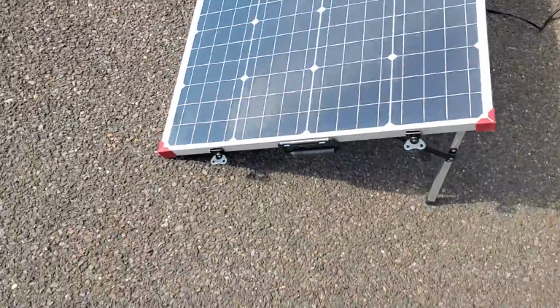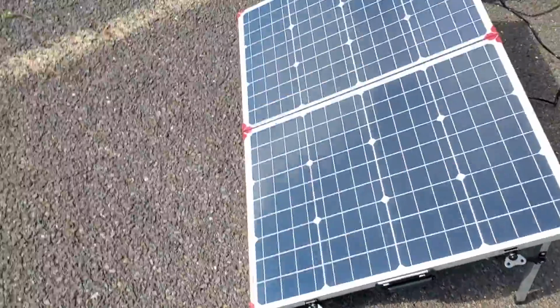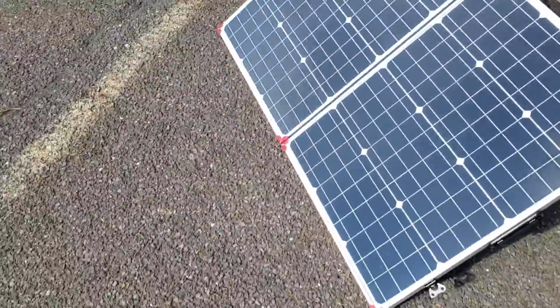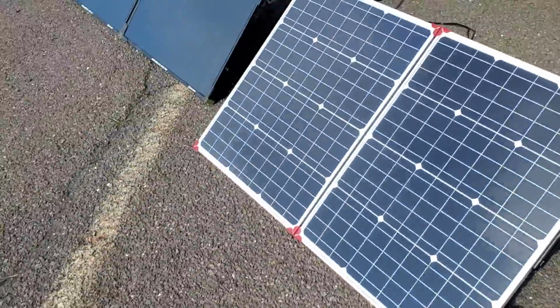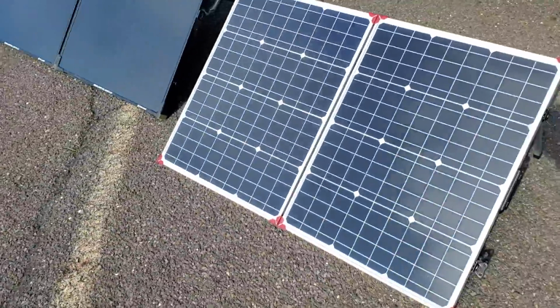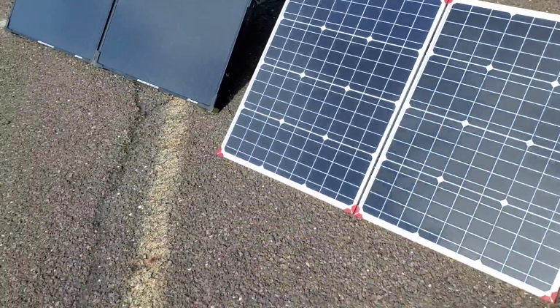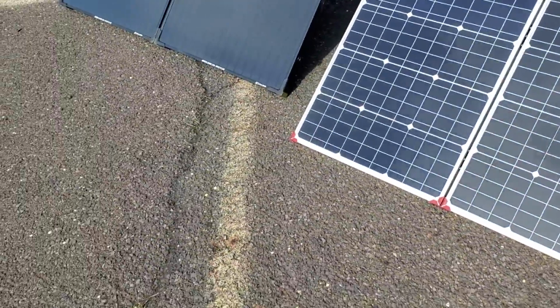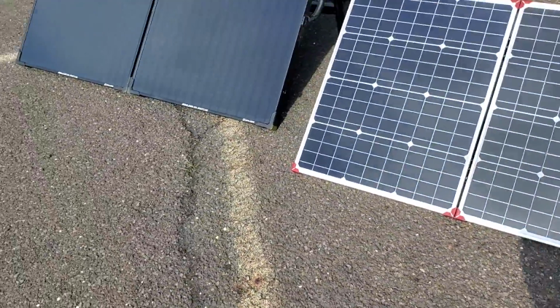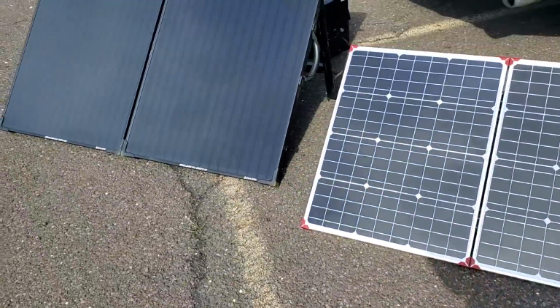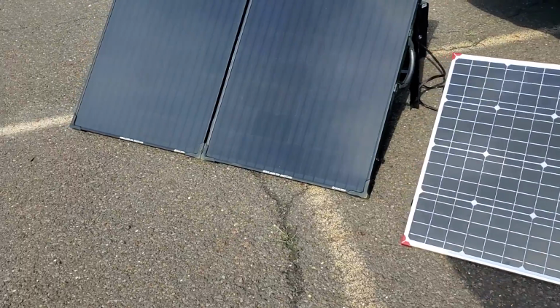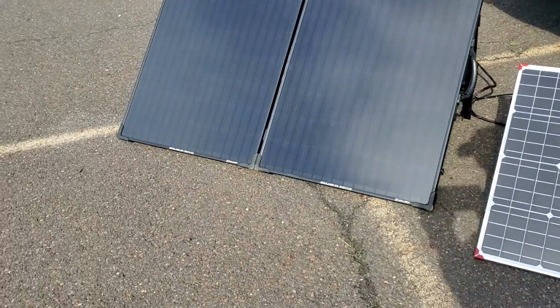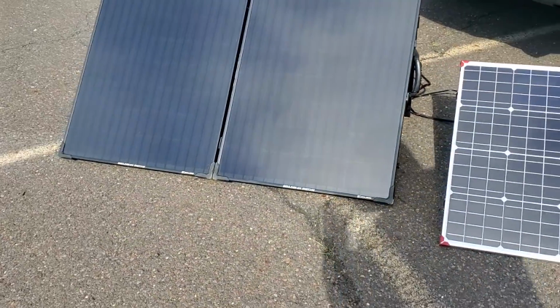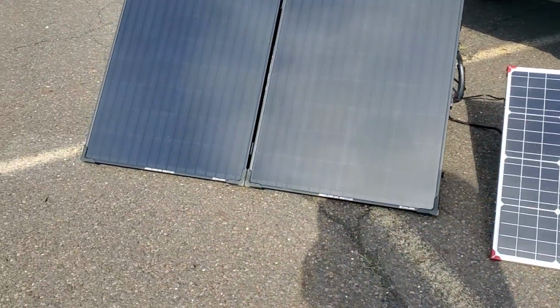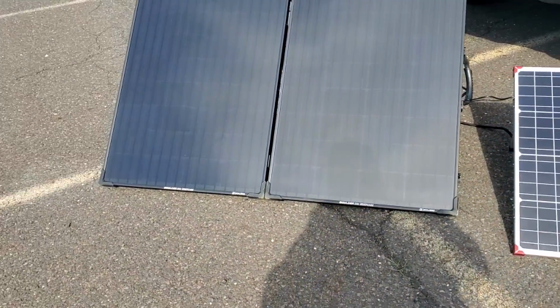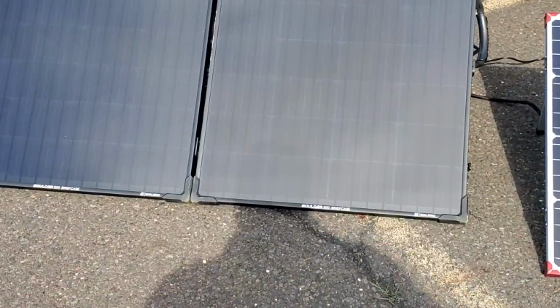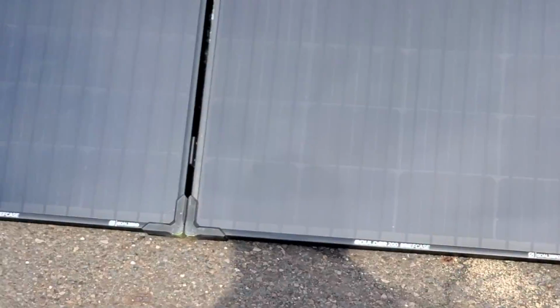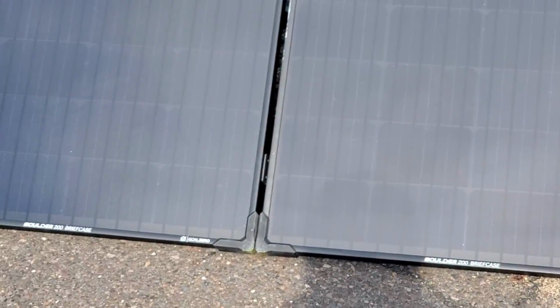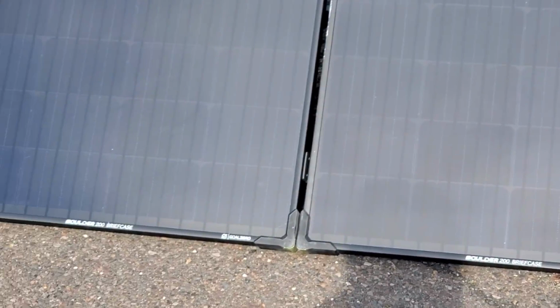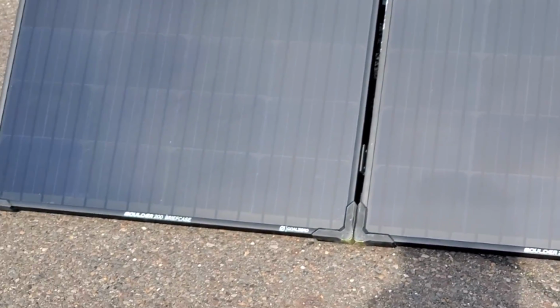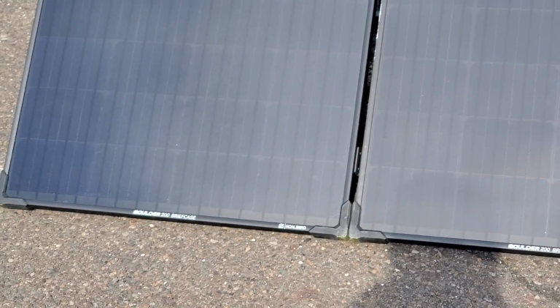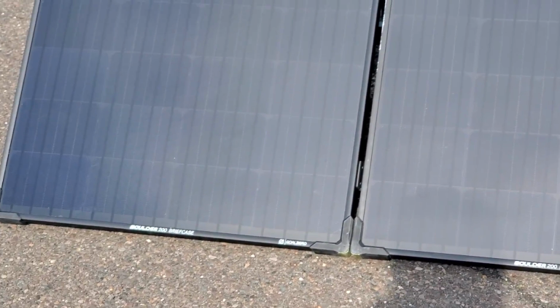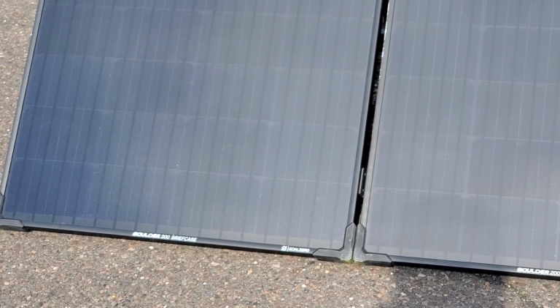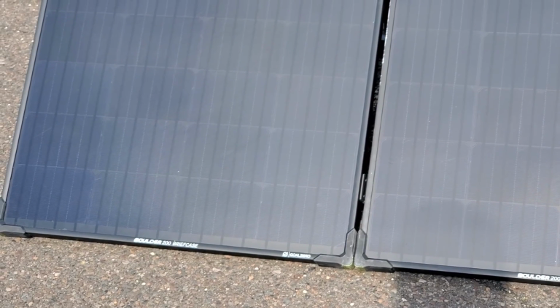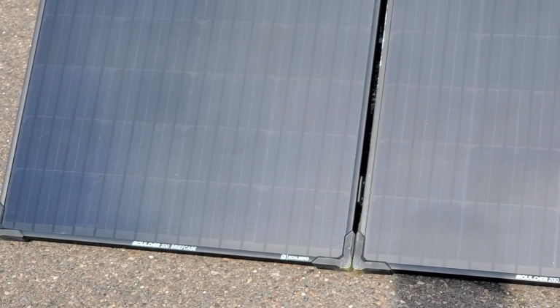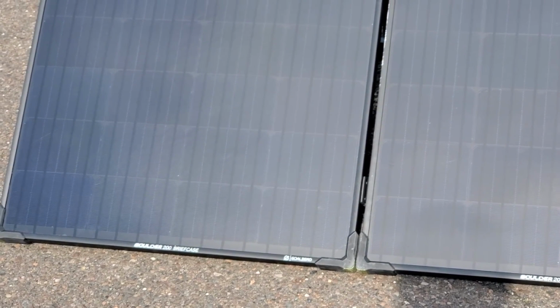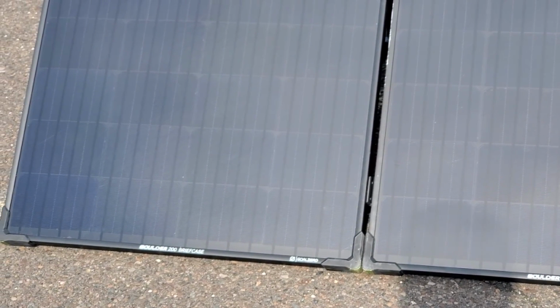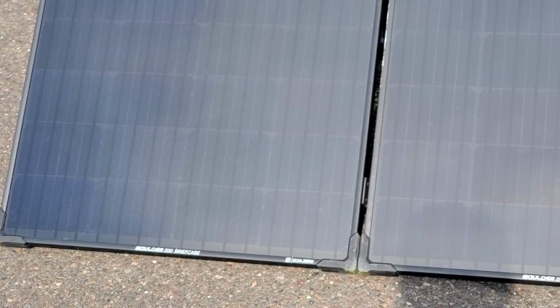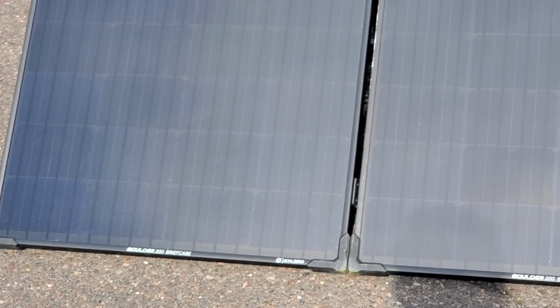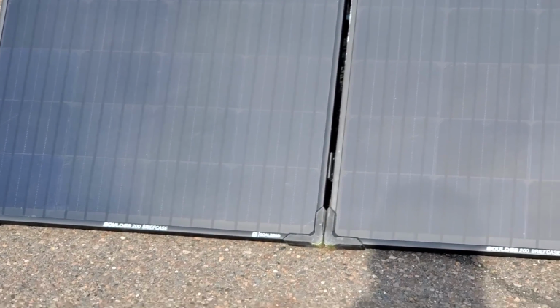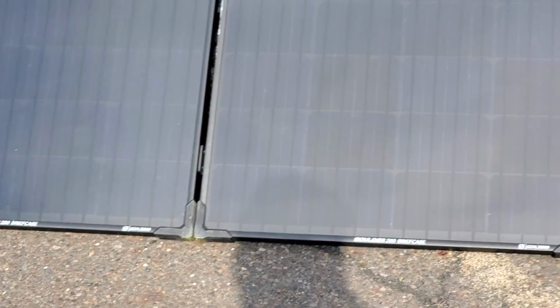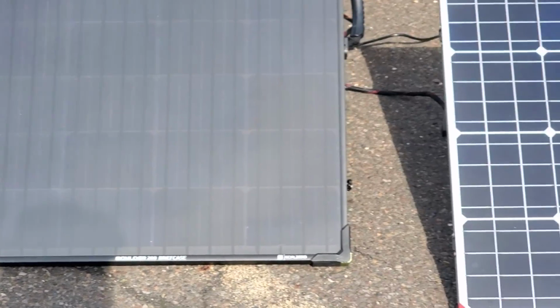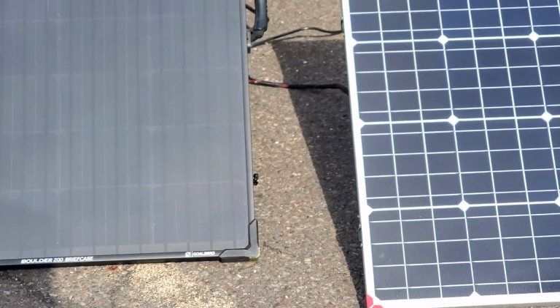So this is a test to see how long it takes for the boulder to get charged up during a crisis.